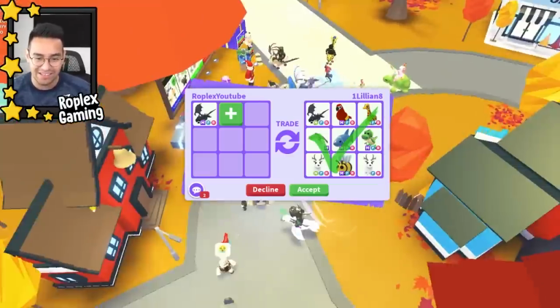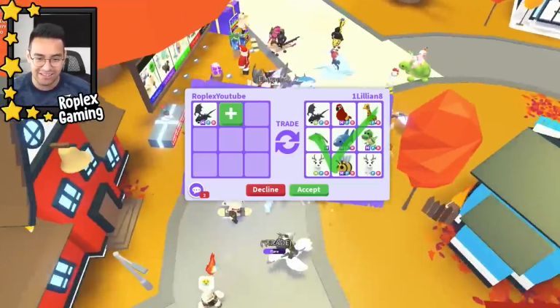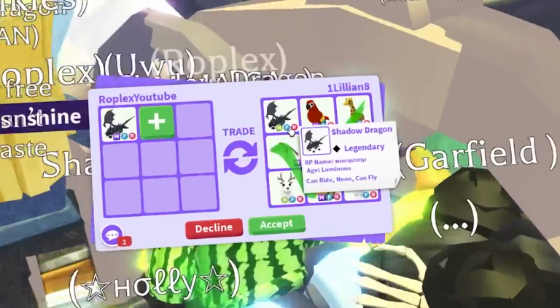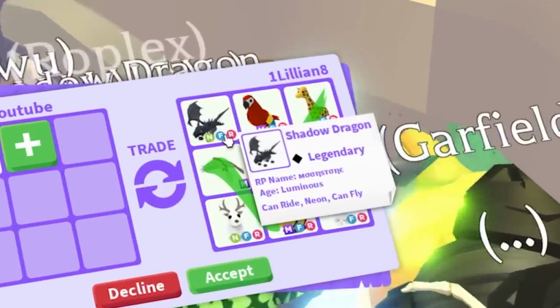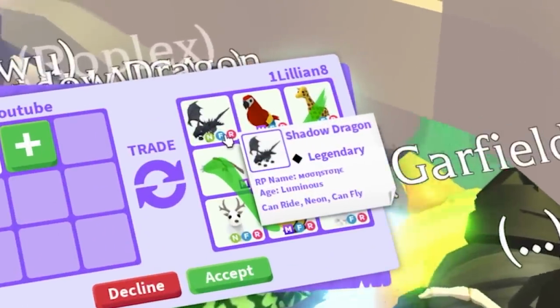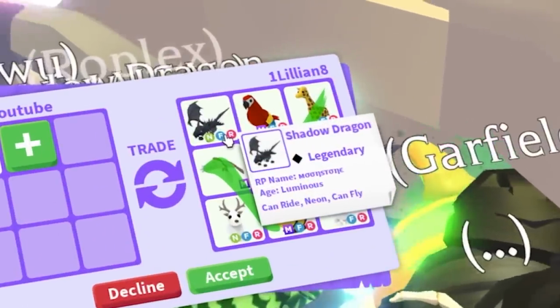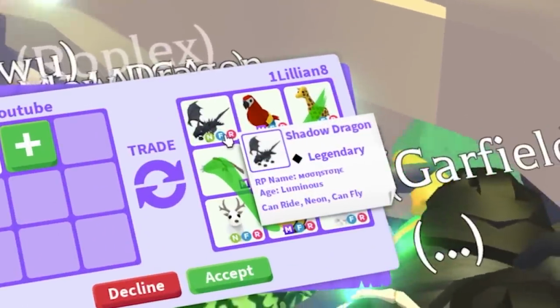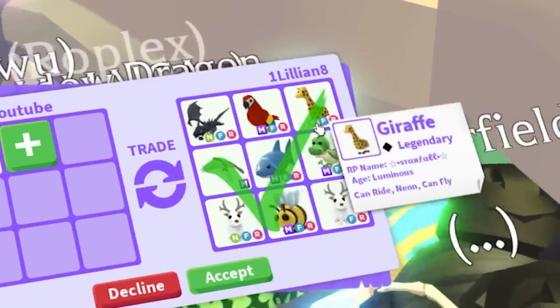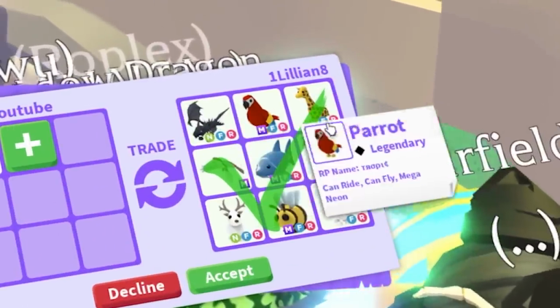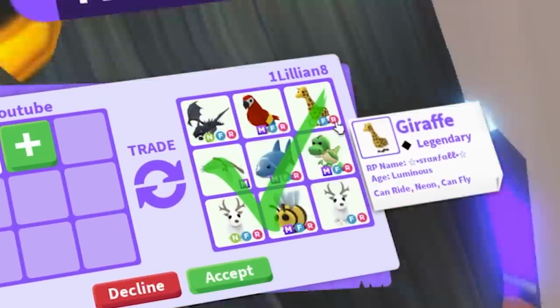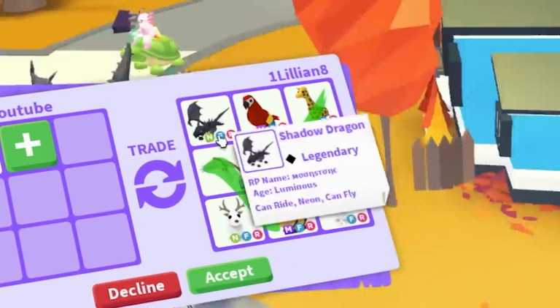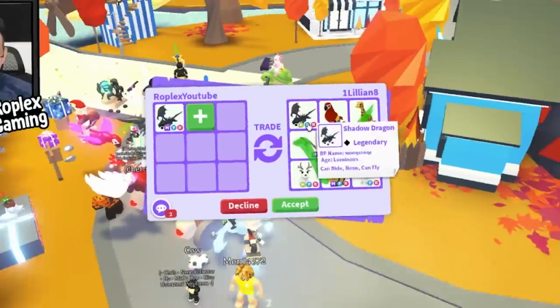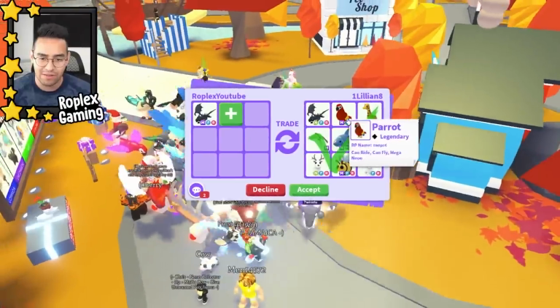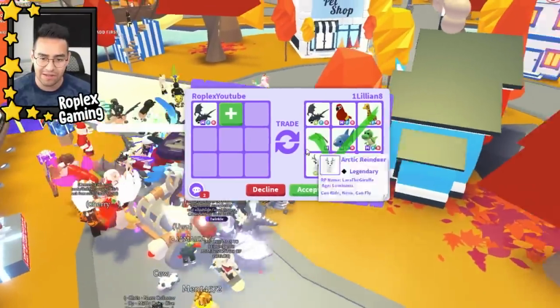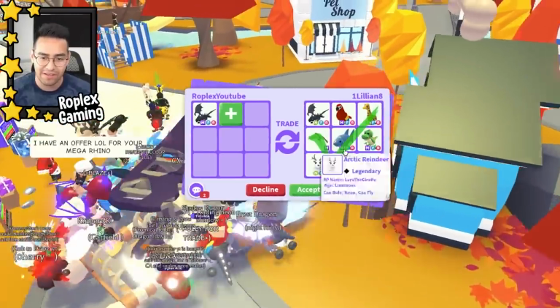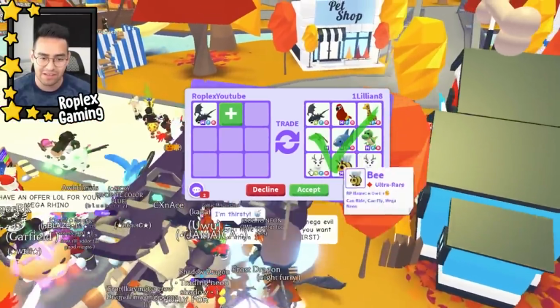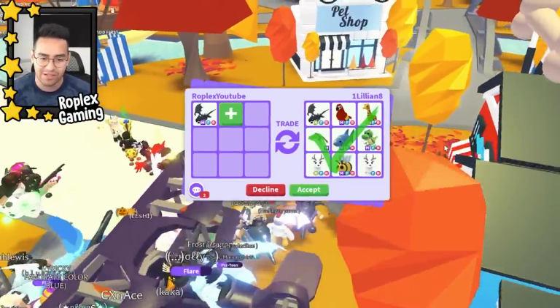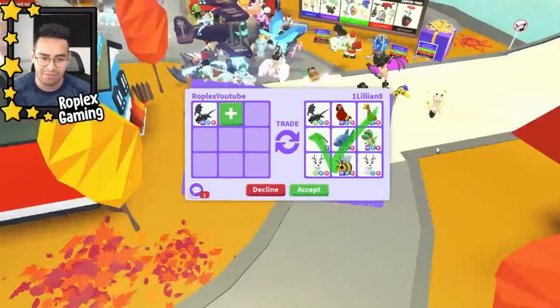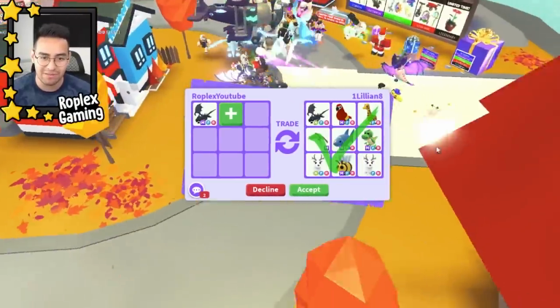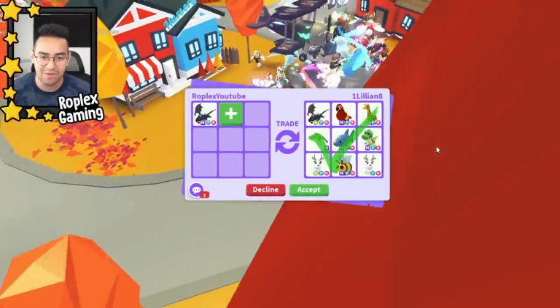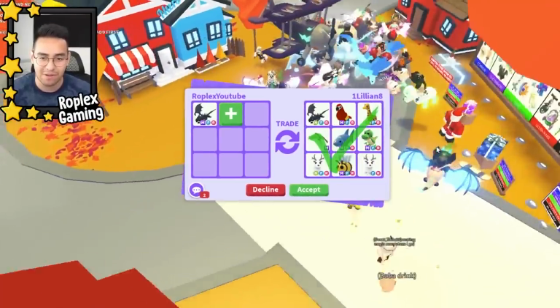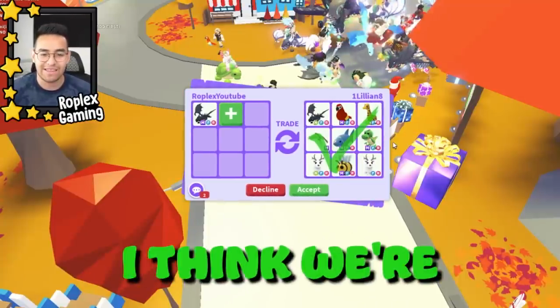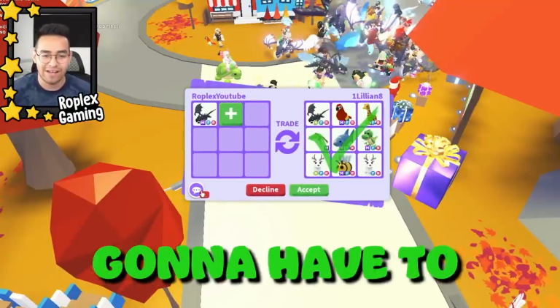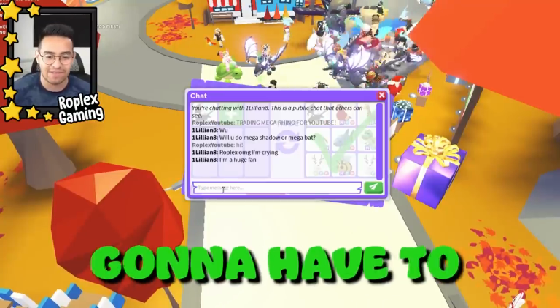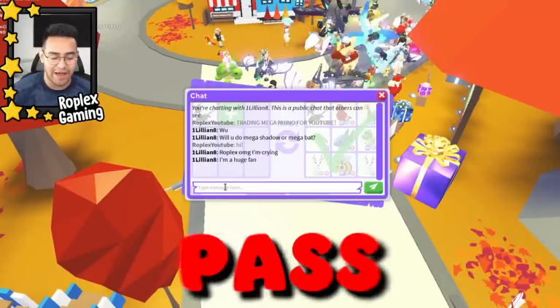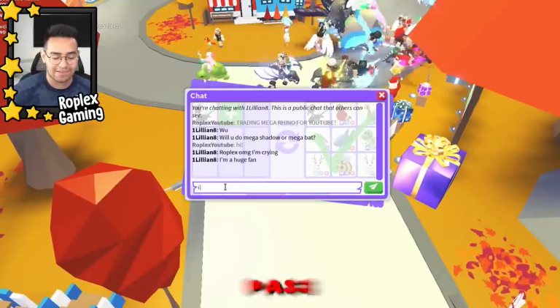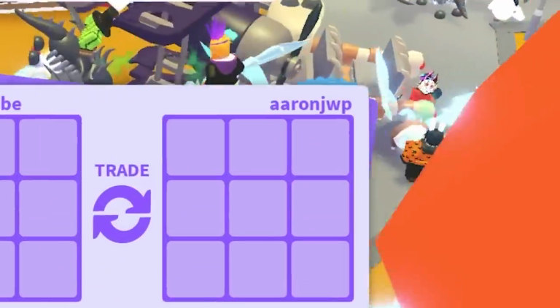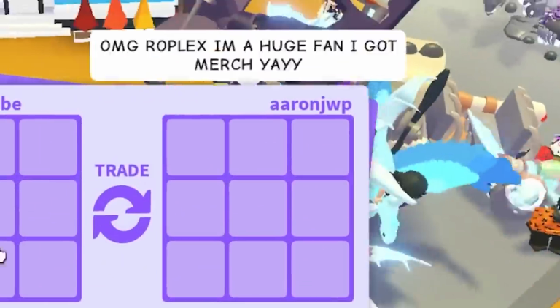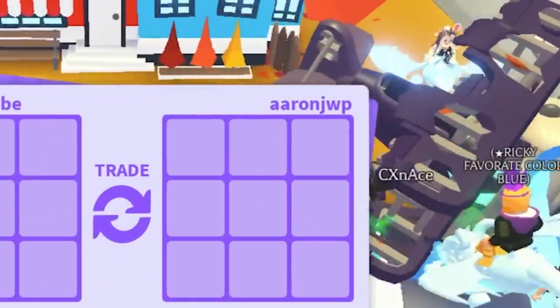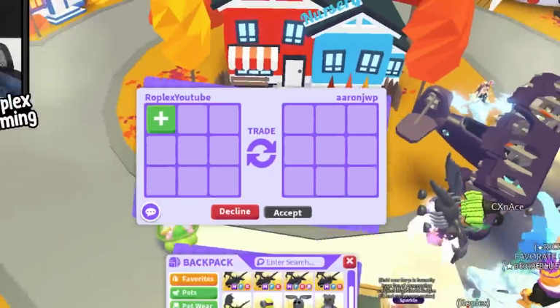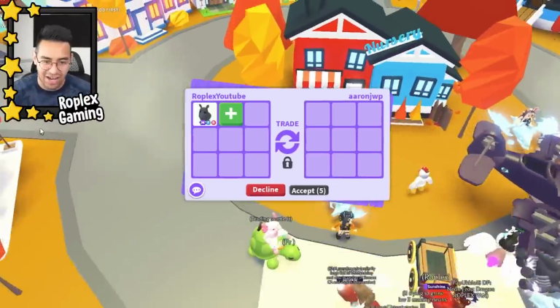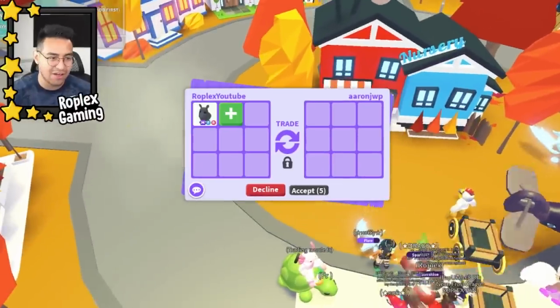I'm actually stuck. I have to think about it. Neon shadow dragon, mega parrot, neon giraffe — those three are probably the most expensive; everything else doesn't really matter. Somebody's riding a plane nearby. We're gonna have to pass on Aaron since we haven't traded yet — let's give this next guy a shot.